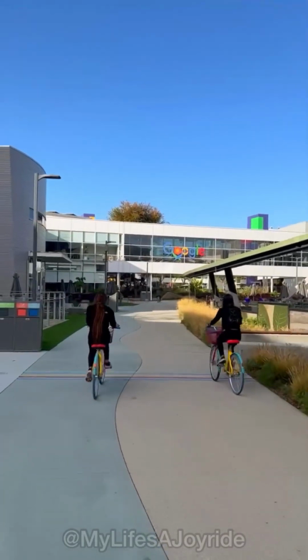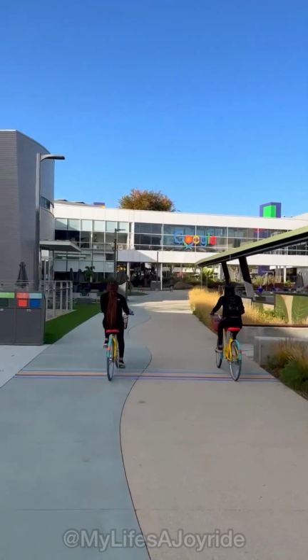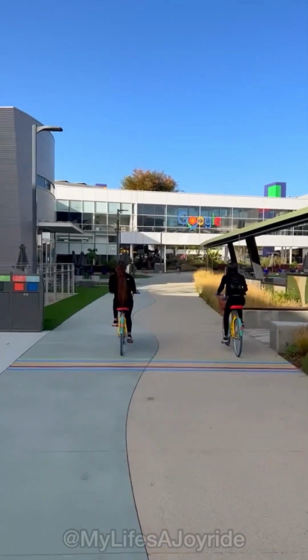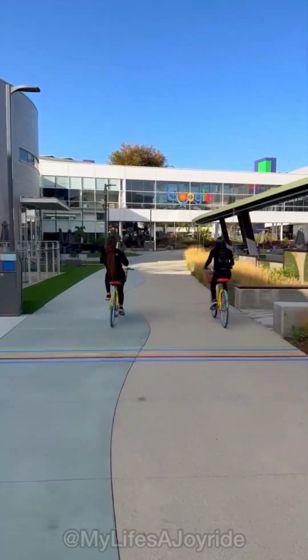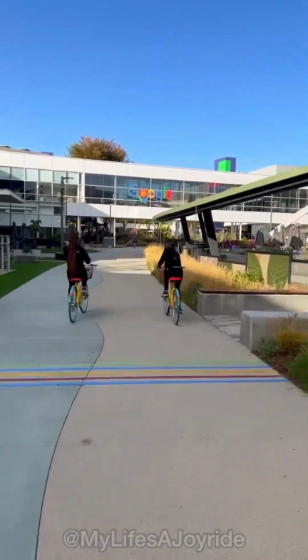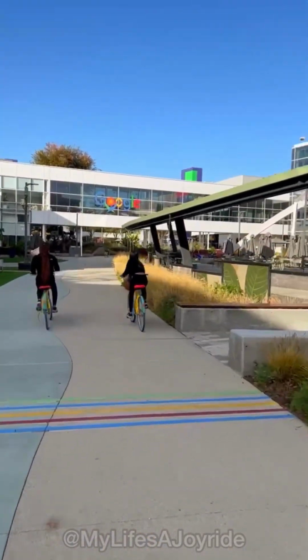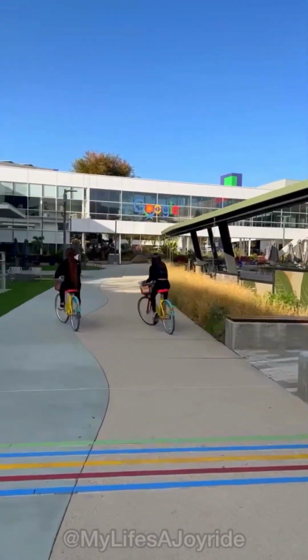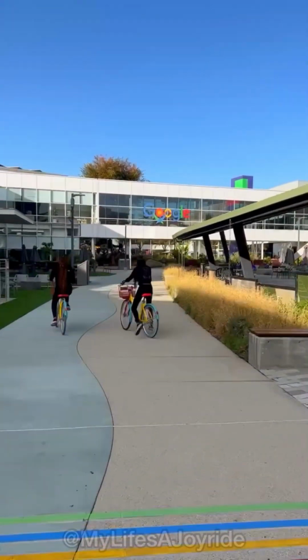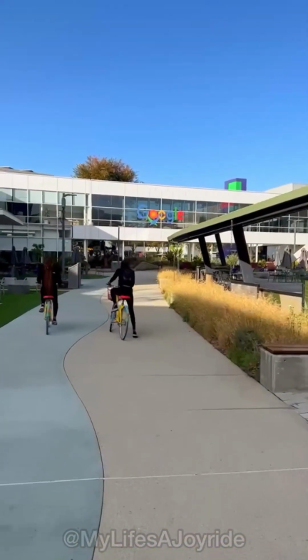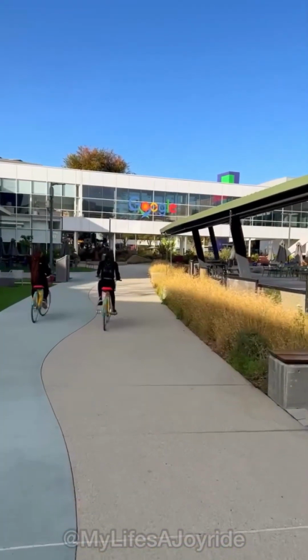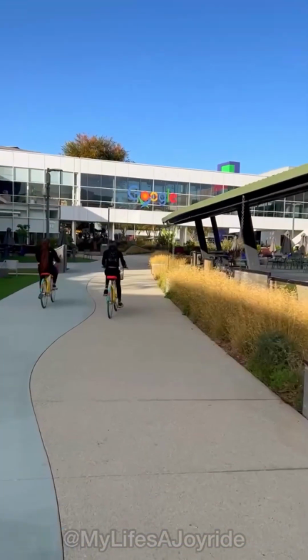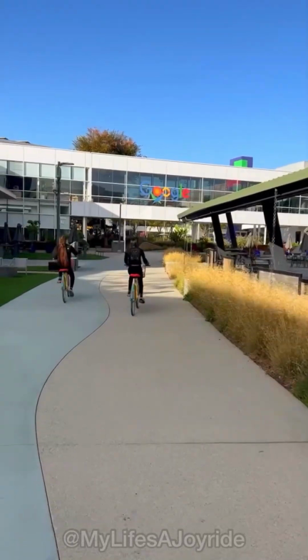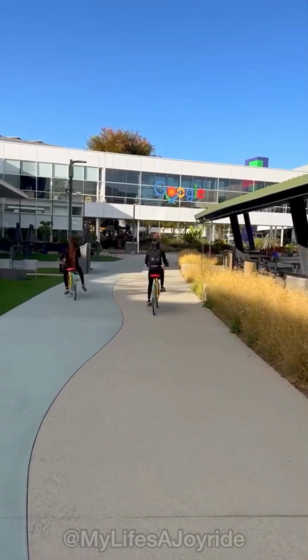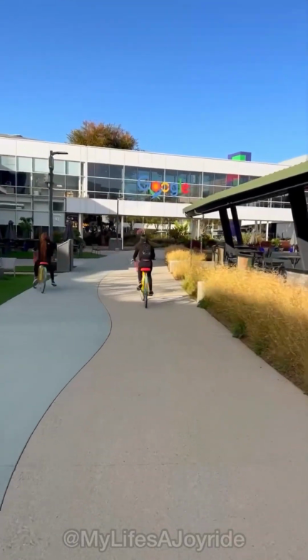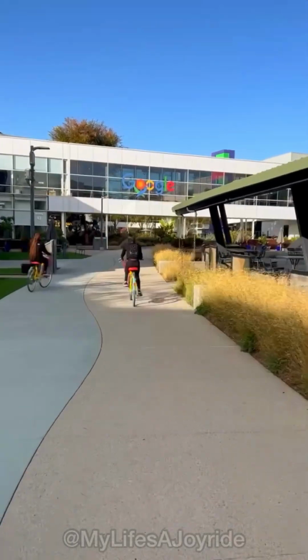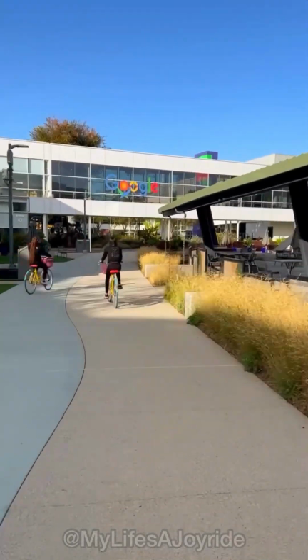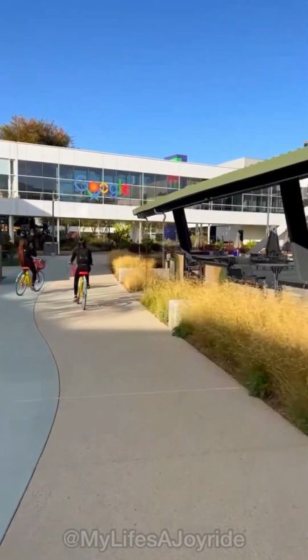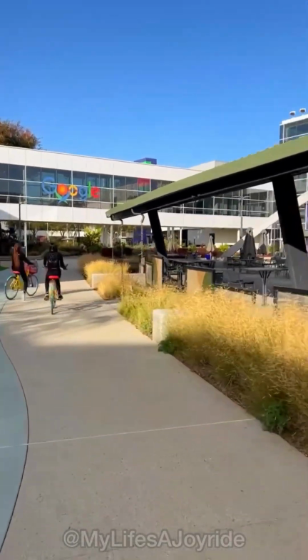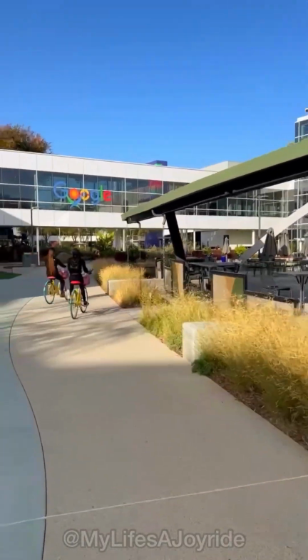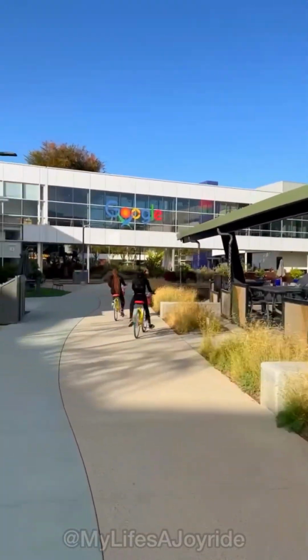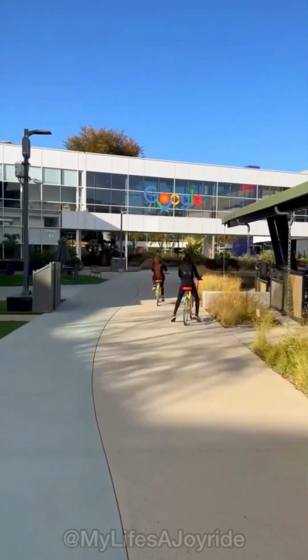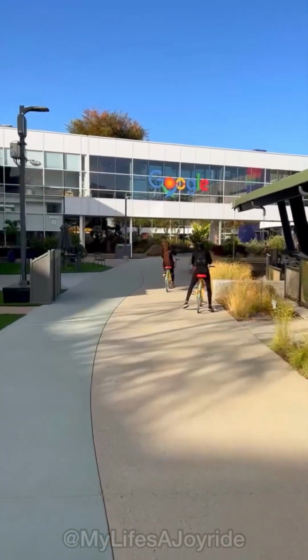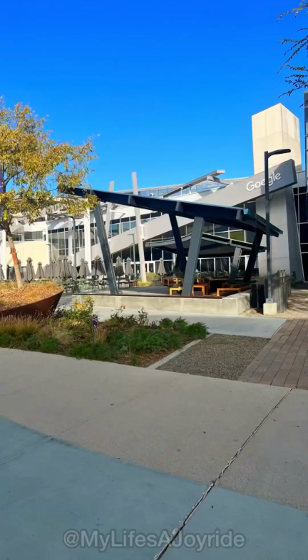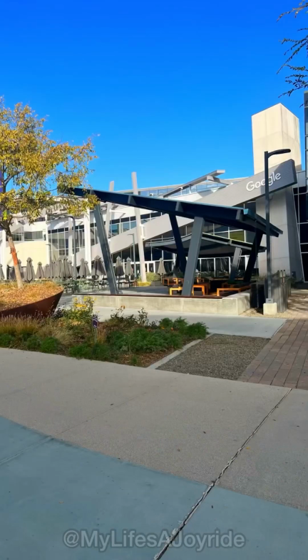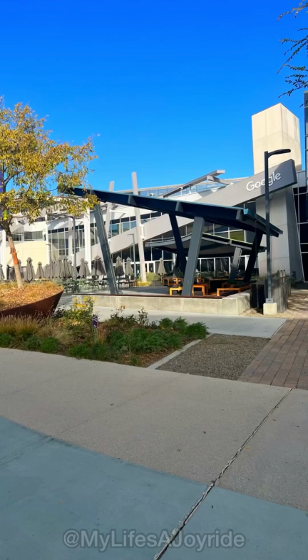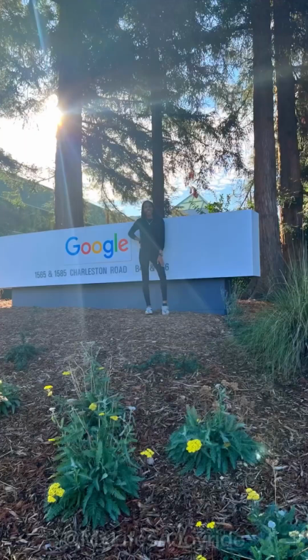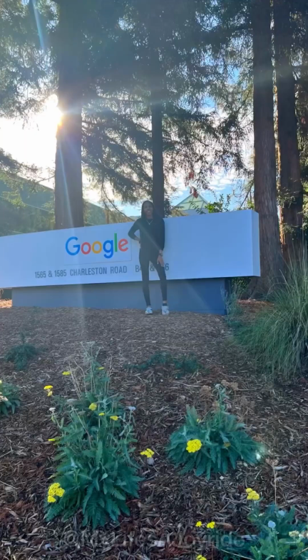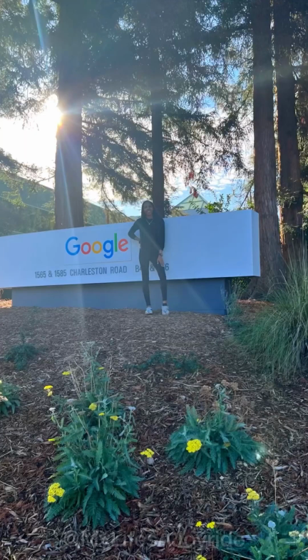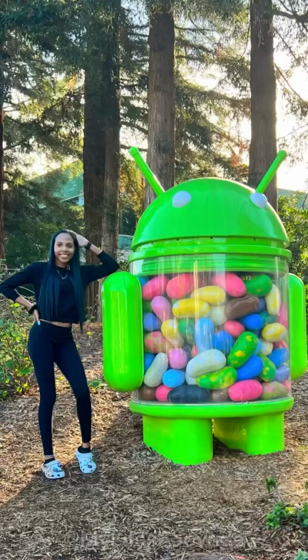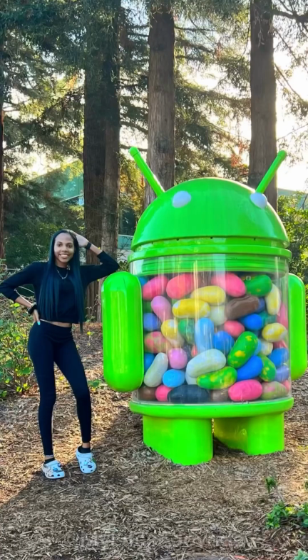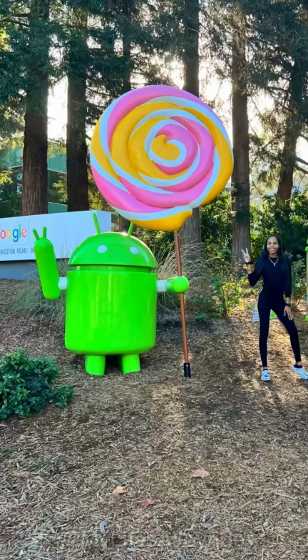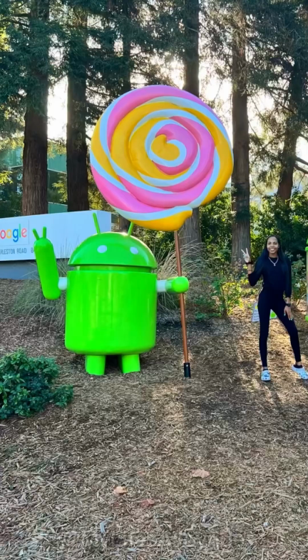I was just so excited to actually be at Google that I kept getting distracted and losing my focus. This honestly would be a dream job for me. Today I learned taking a selfie and riding a bike is not the best idea. Thanks, Google, for having us. Until next time, I hope you enjoyed the ride.